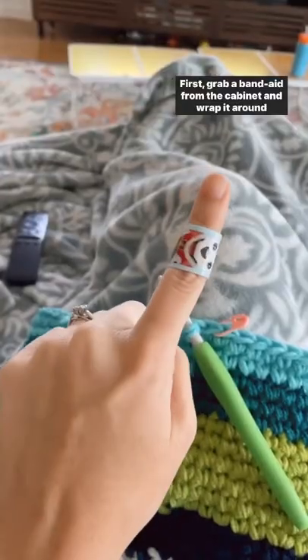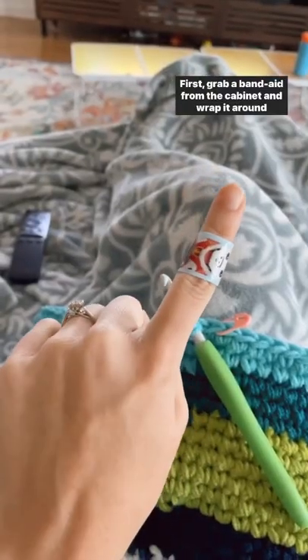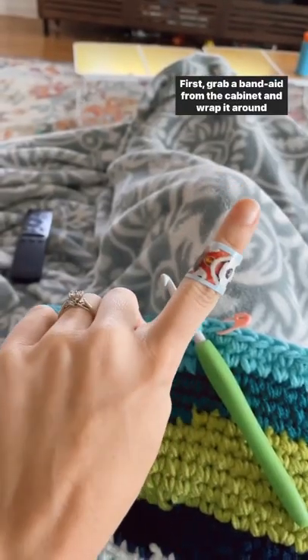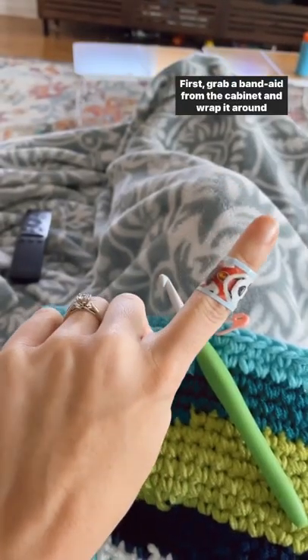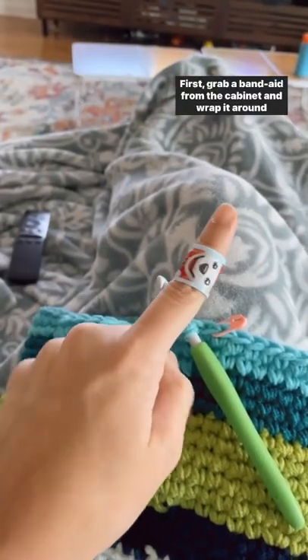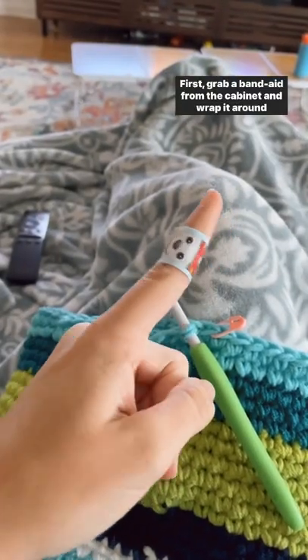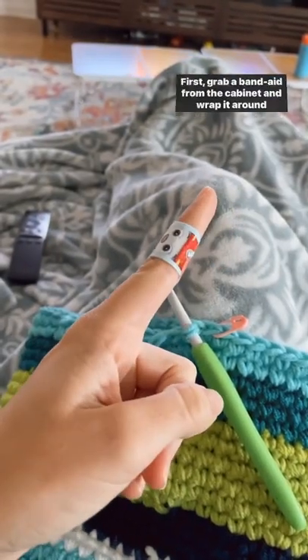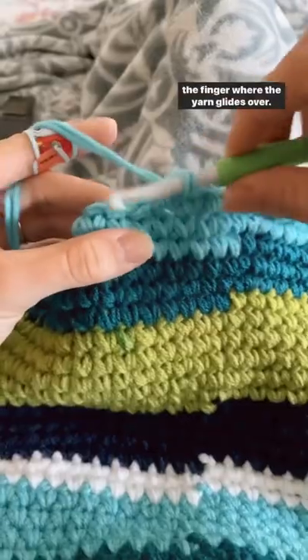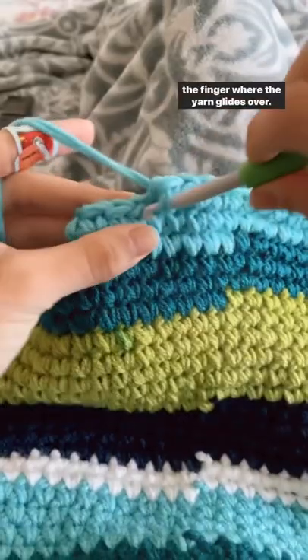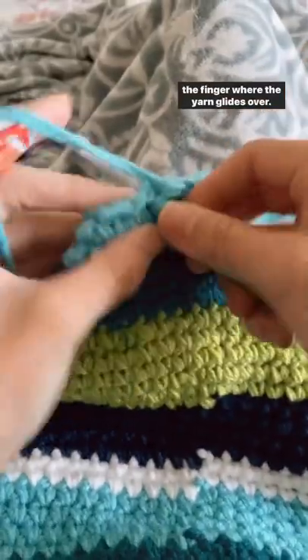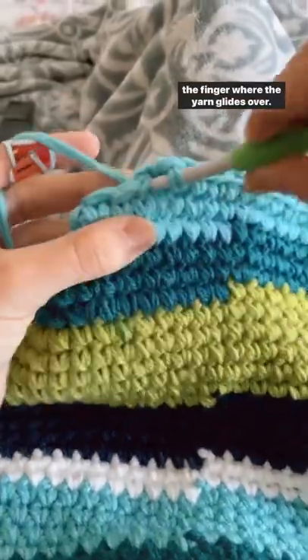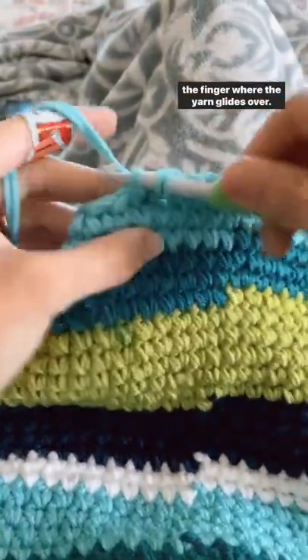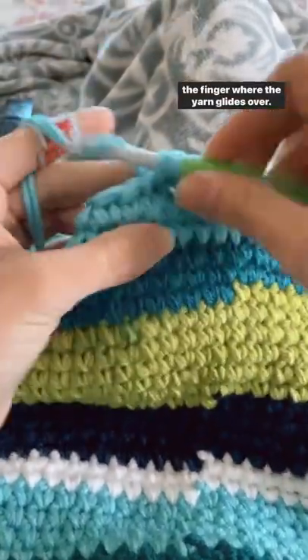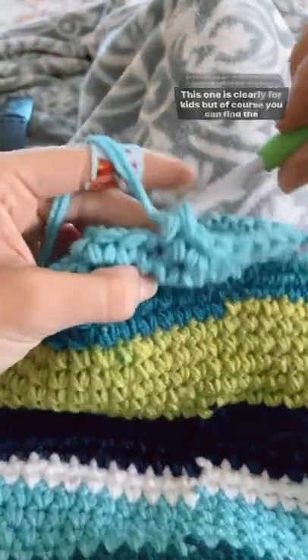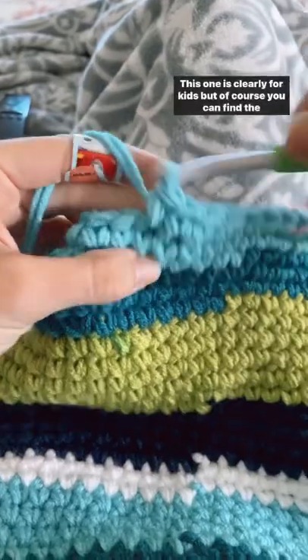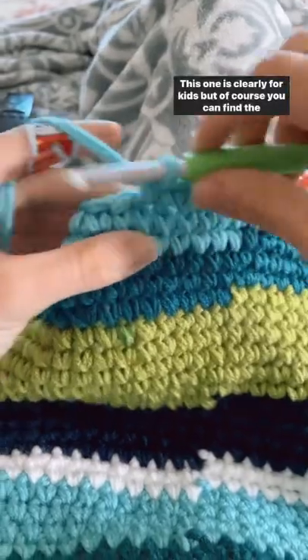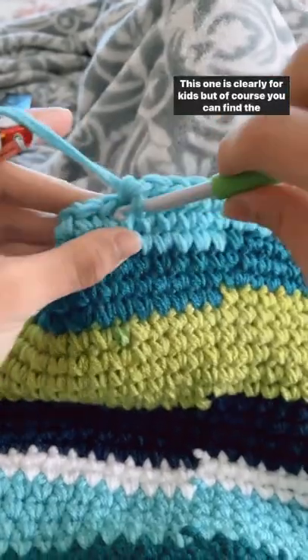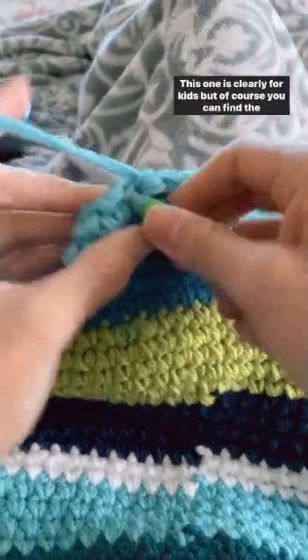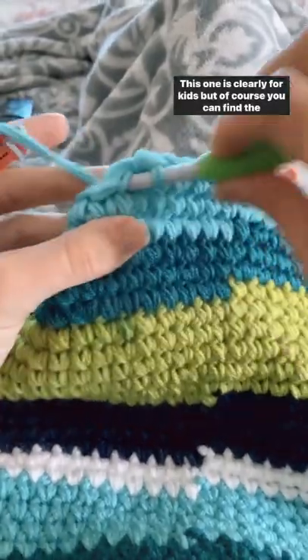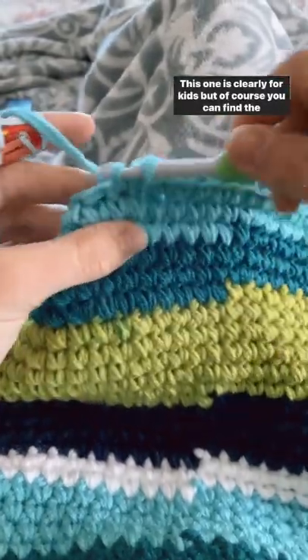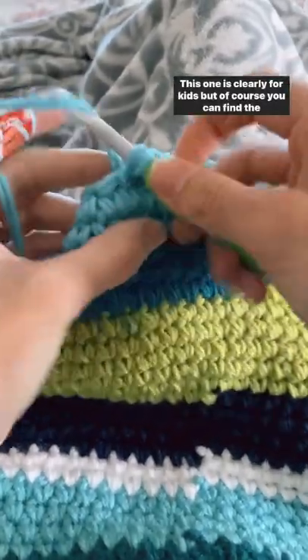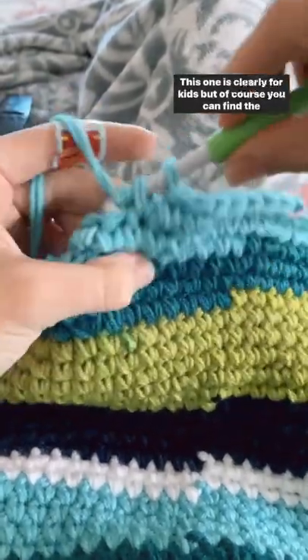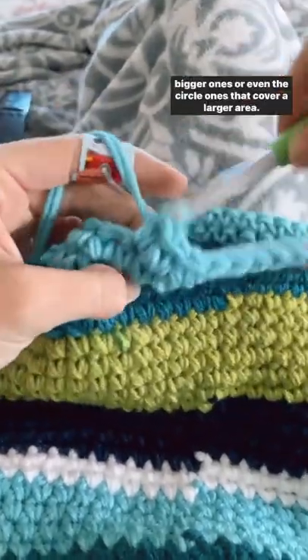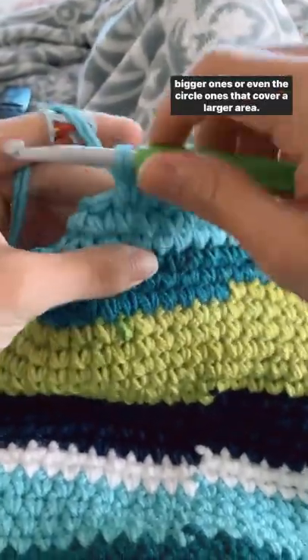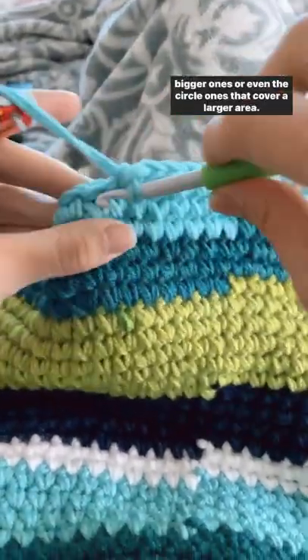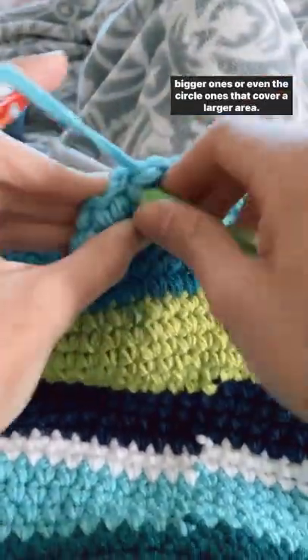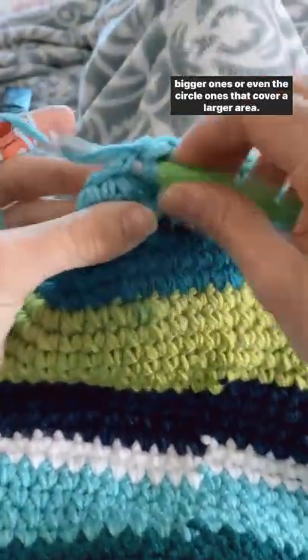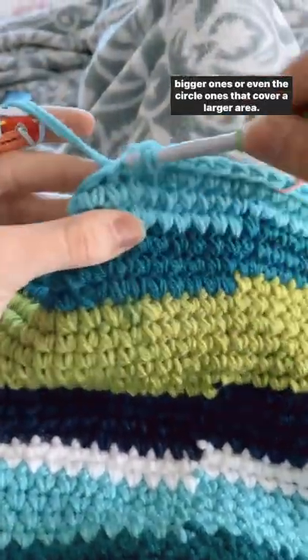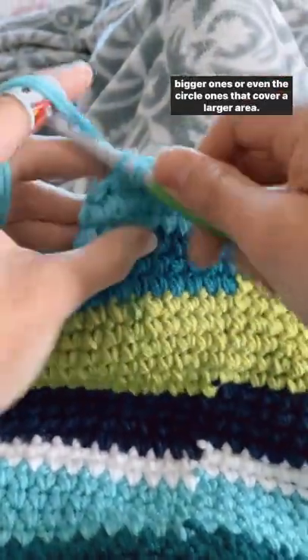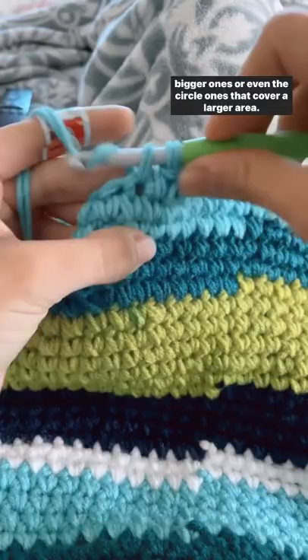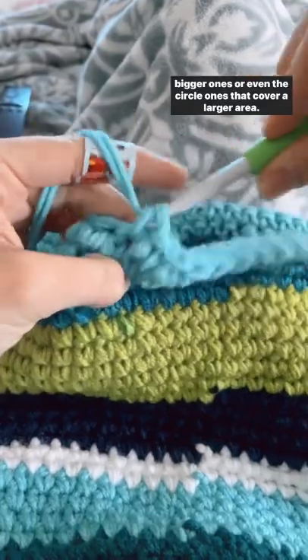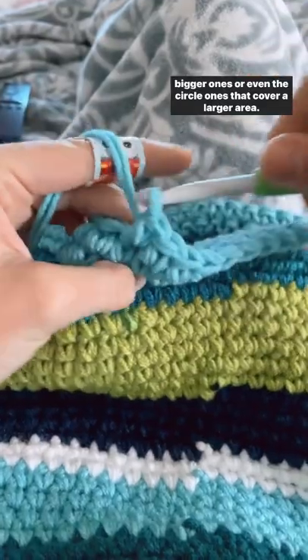First, grab a band-aid from the cabinet and wrap it around the finger where the yarn glides over. This one is clearly for kids, but of course you can find the bigger ones or even the circle ones that cover a larger area.